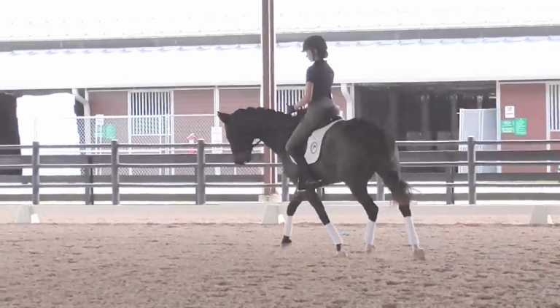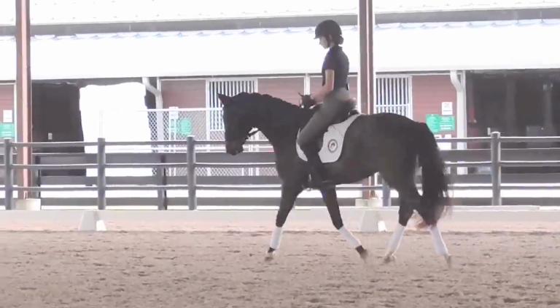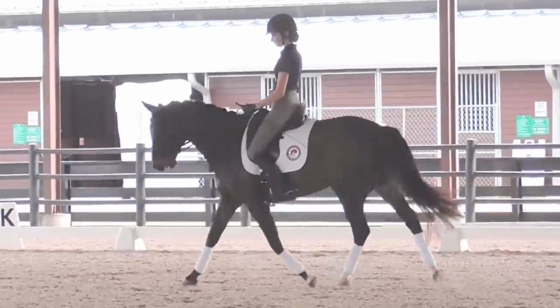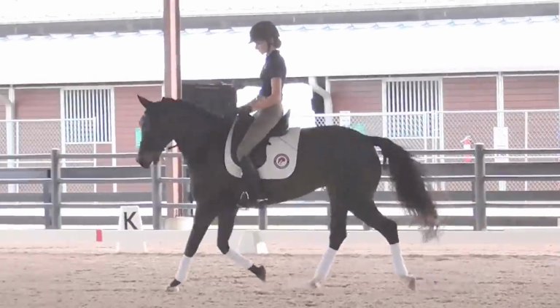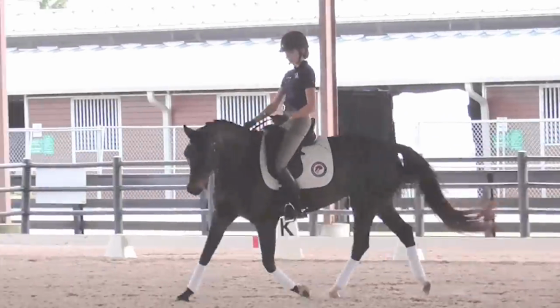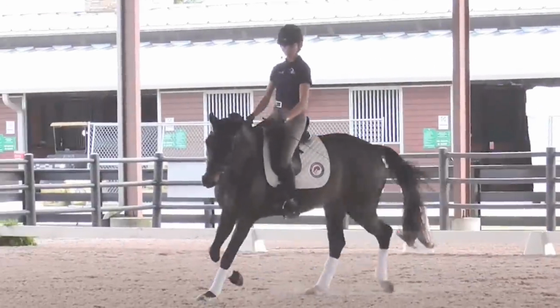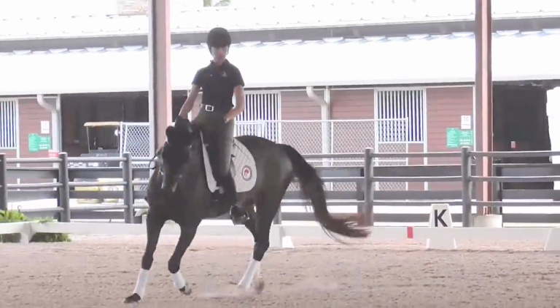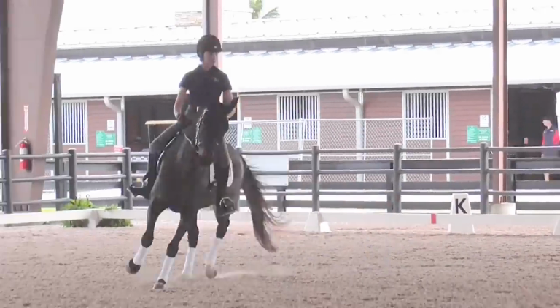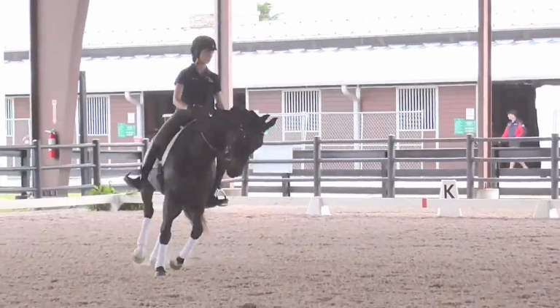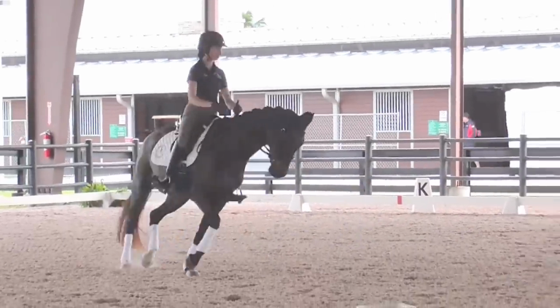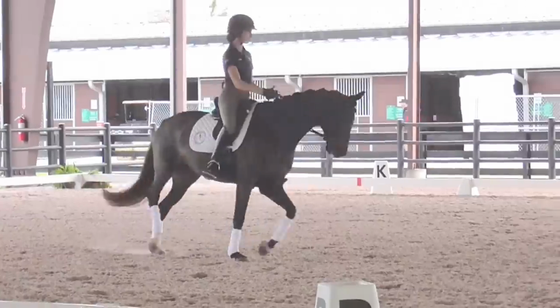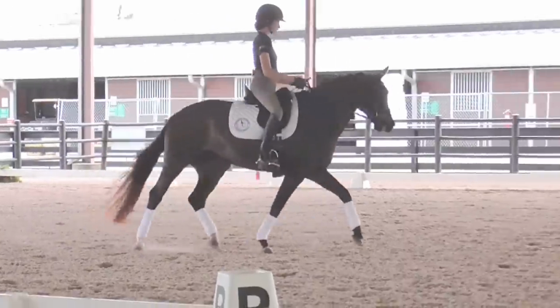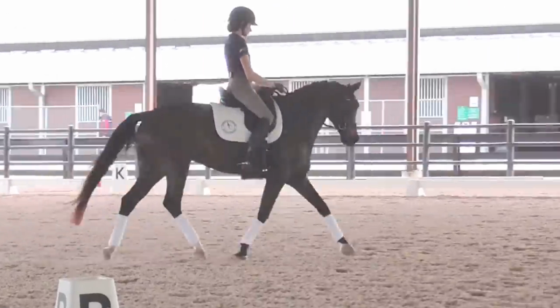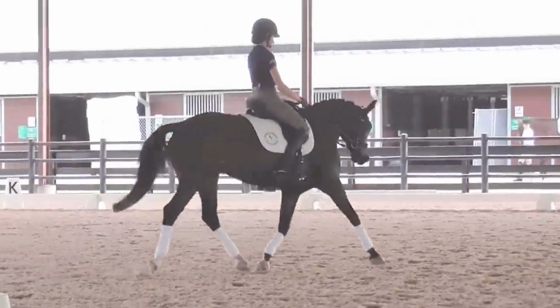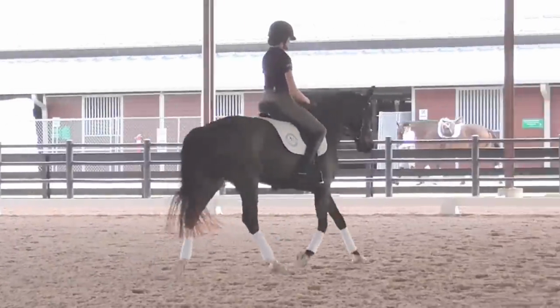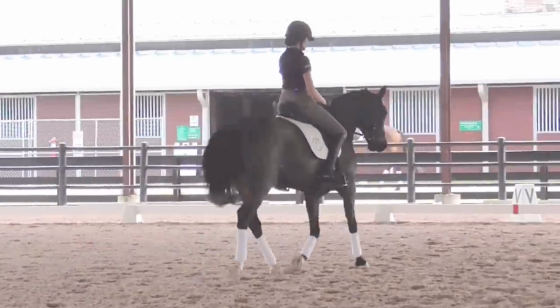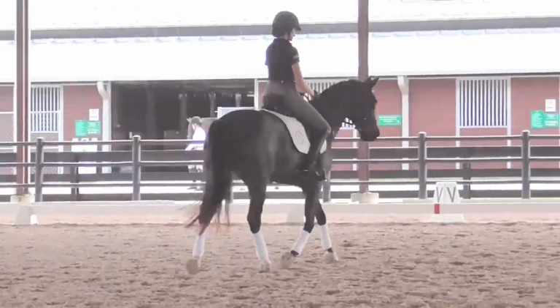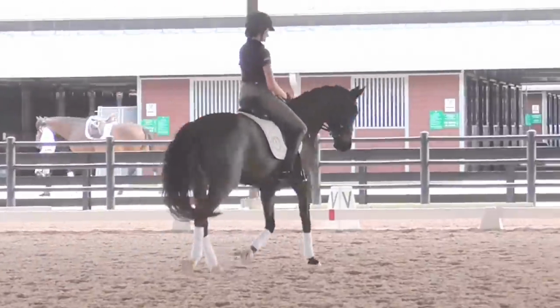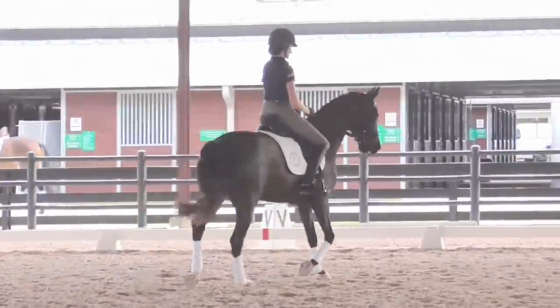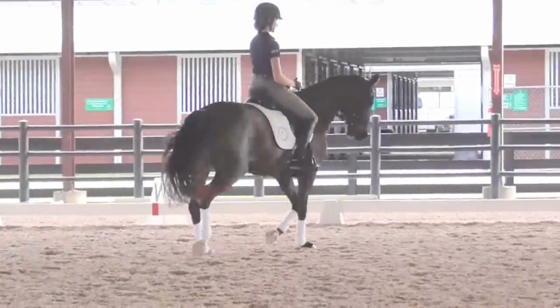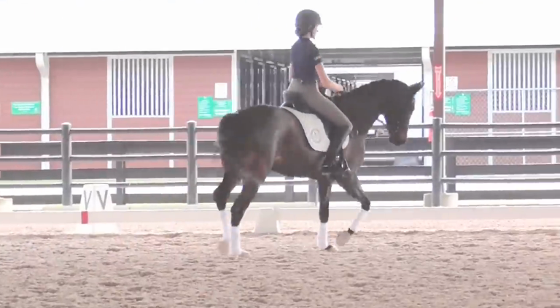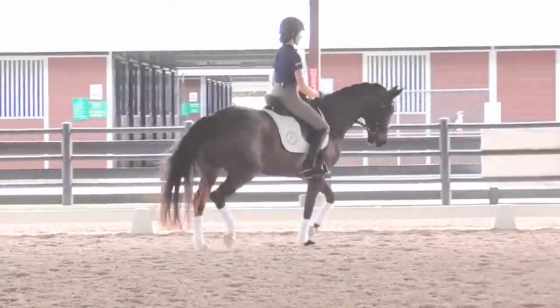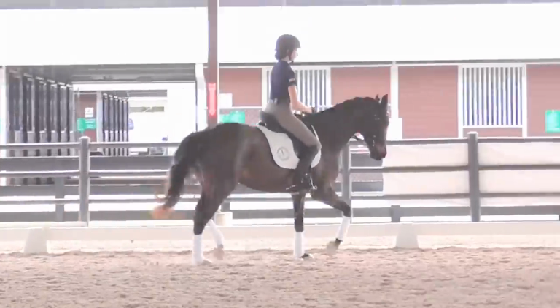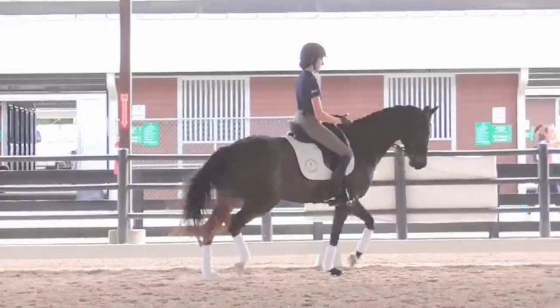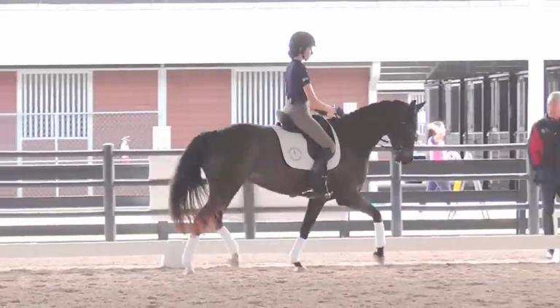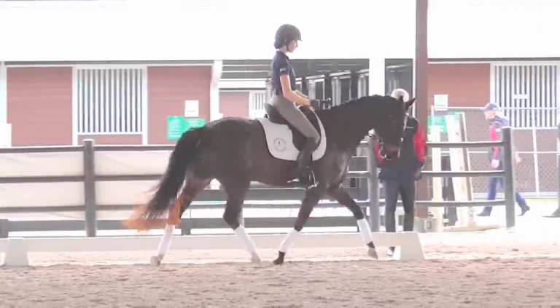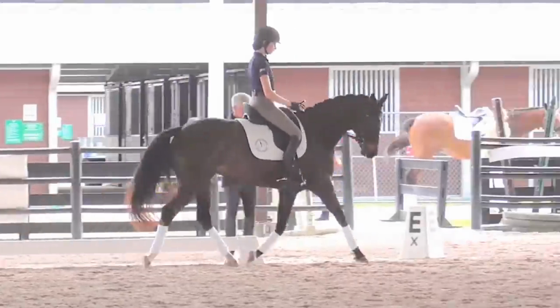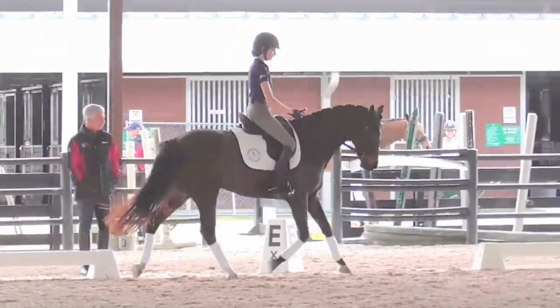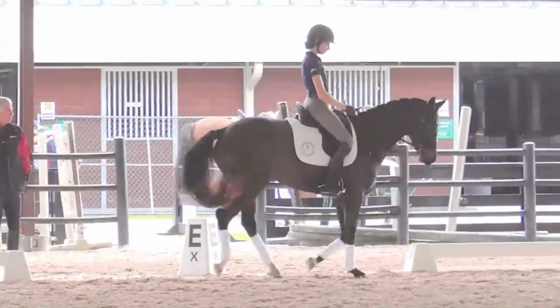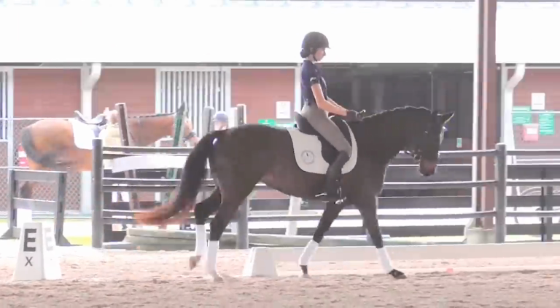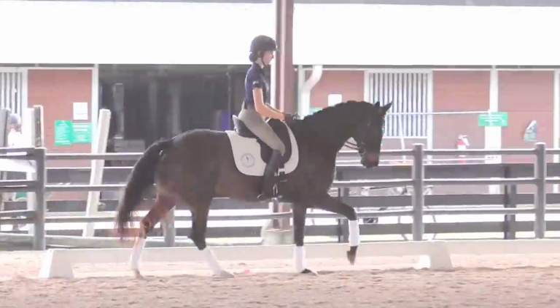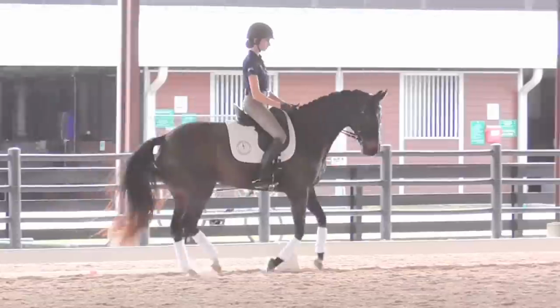A little rounder and down. And then back onto the large circle. Move her out a little bit. Outside rein. And into the canter. Very nice.